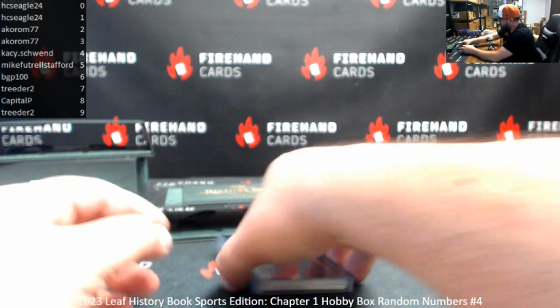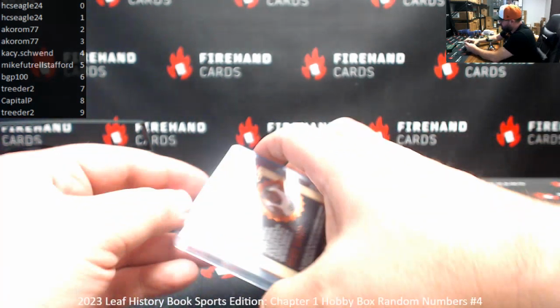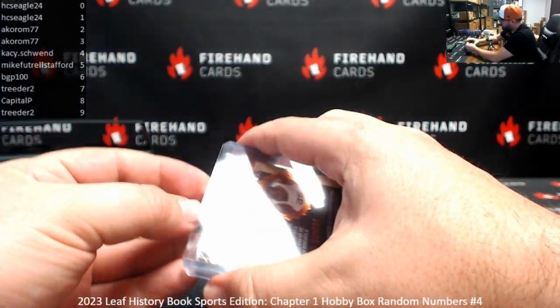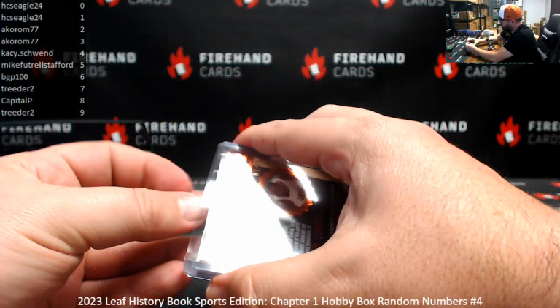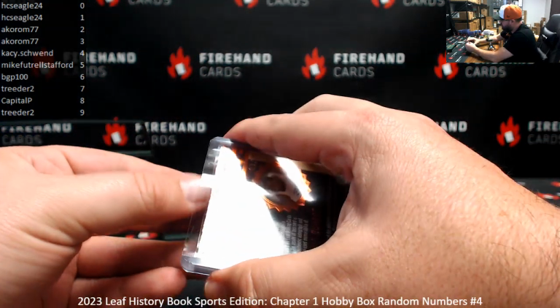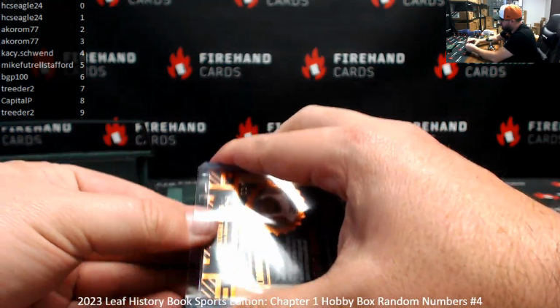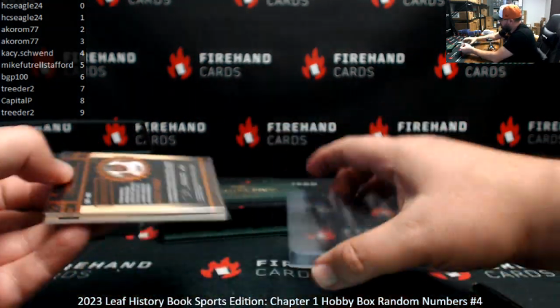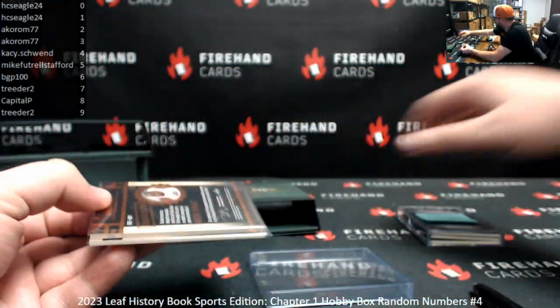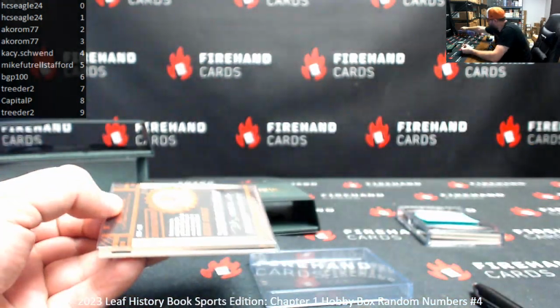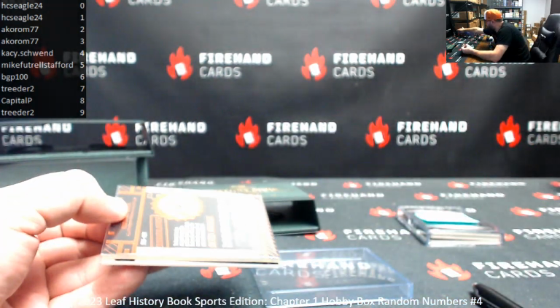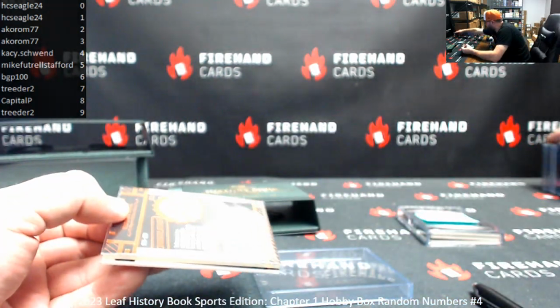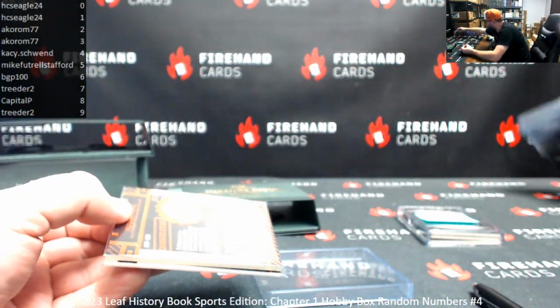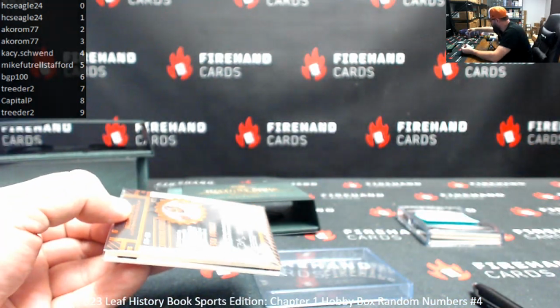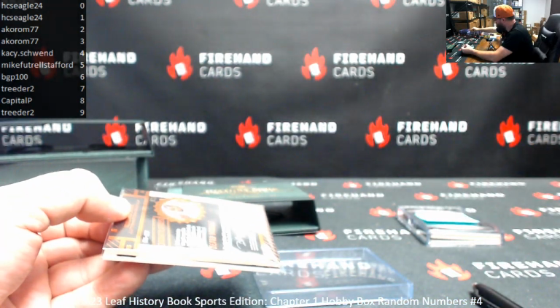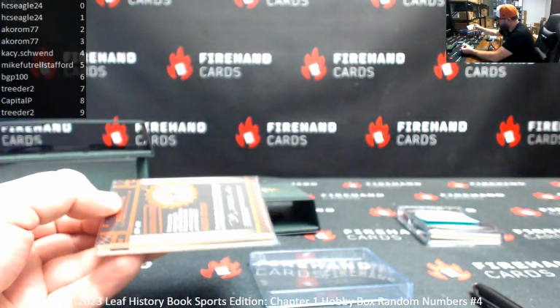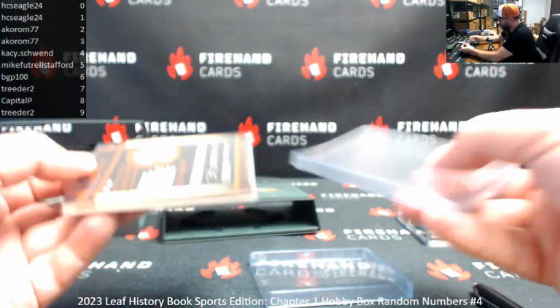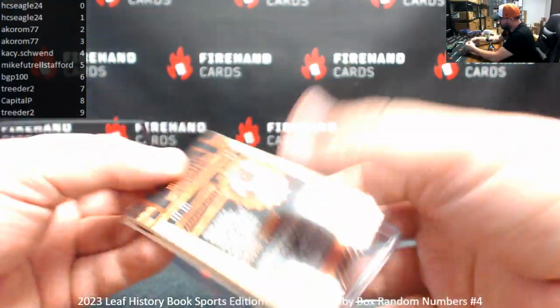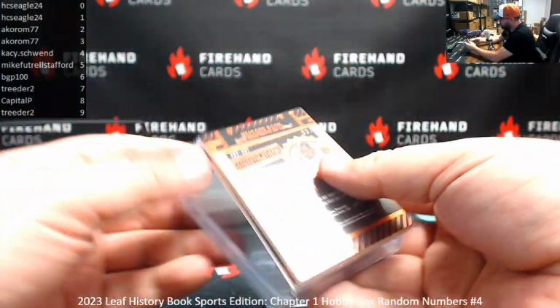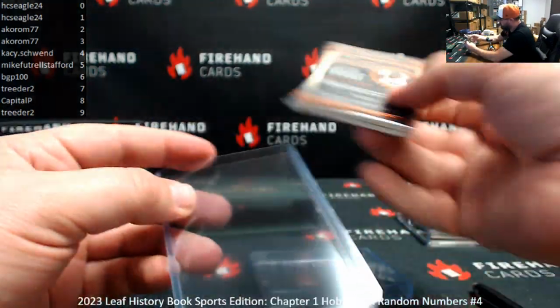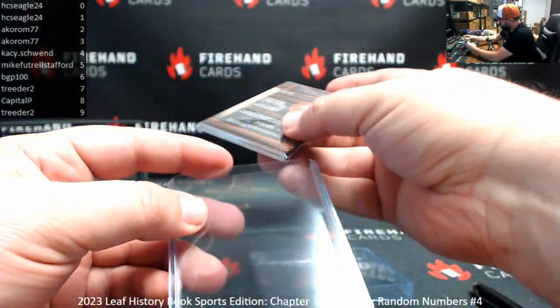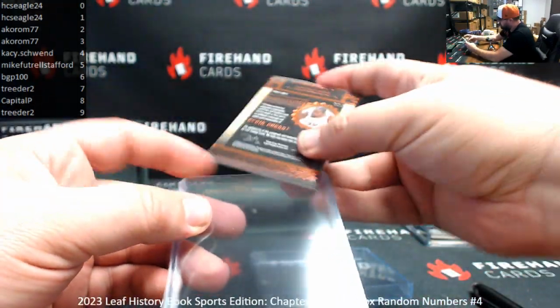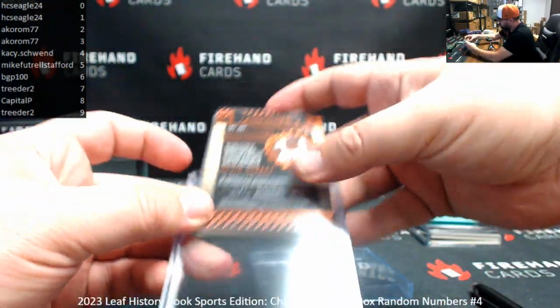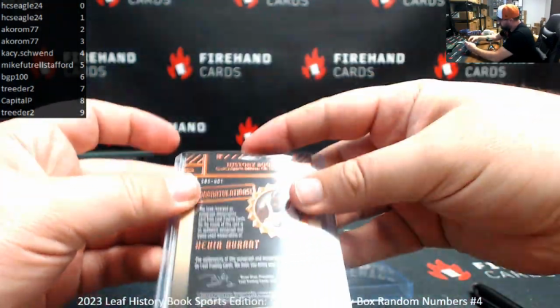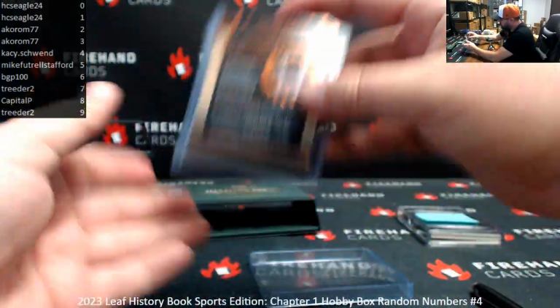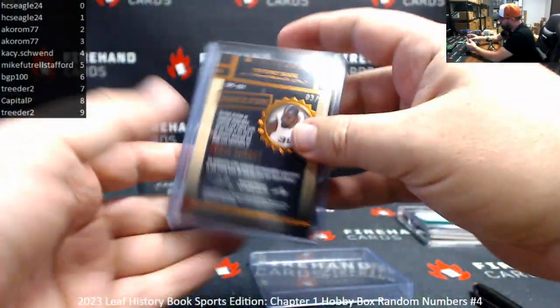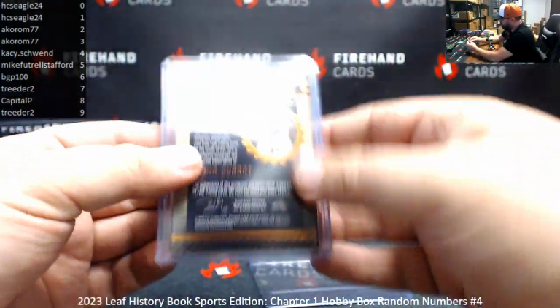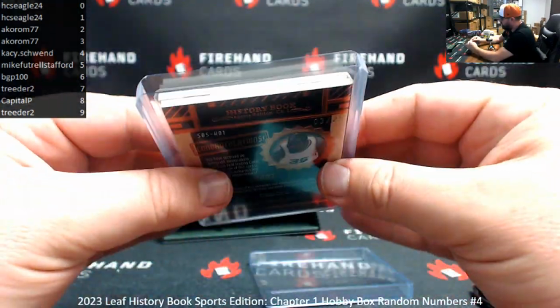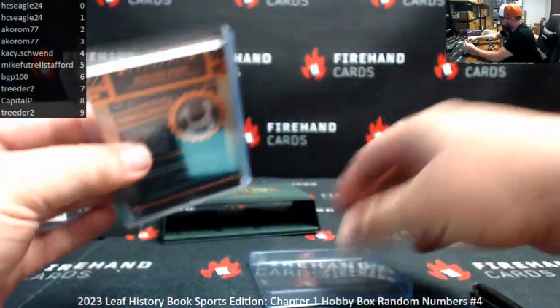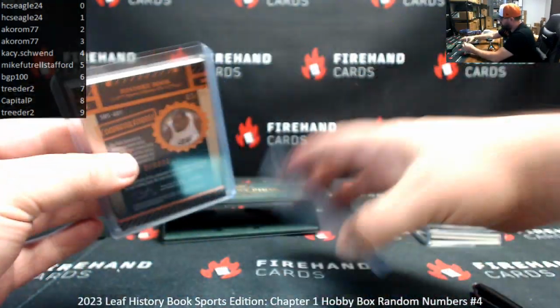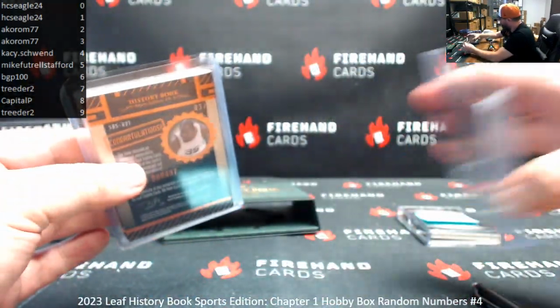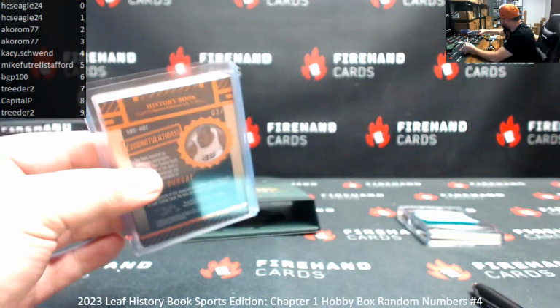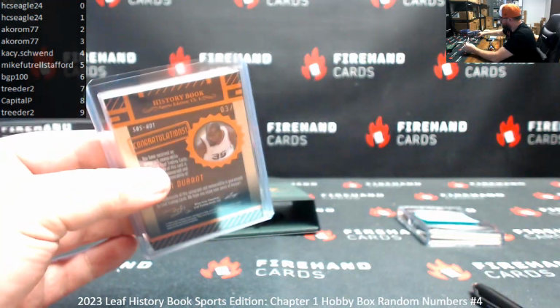I'm kind of curious on these — I'm just checking here since I've got these 240s, I'm curious if these 240s fit. They do. I'm probably going to switch them out because I can use these for other ones down the line.